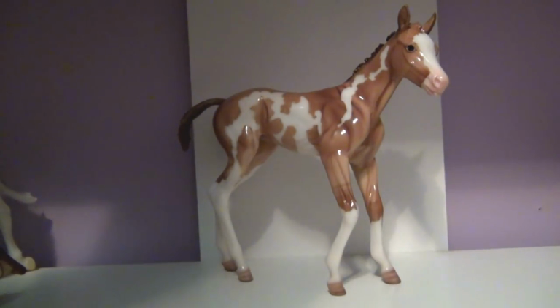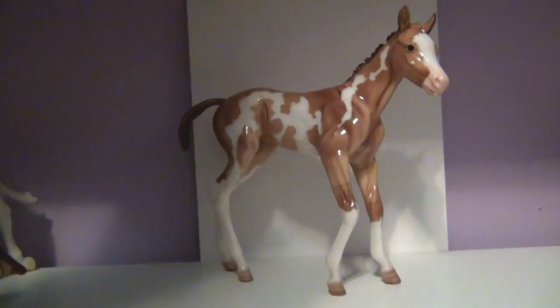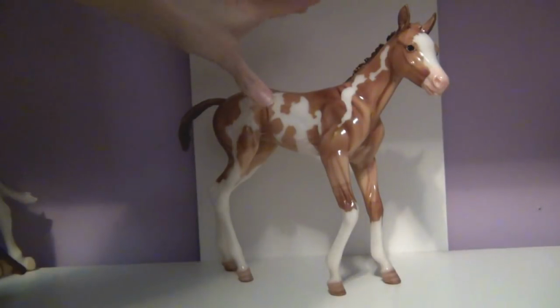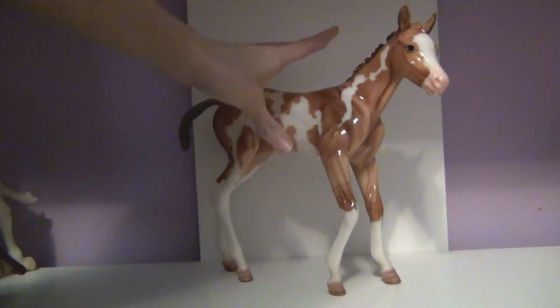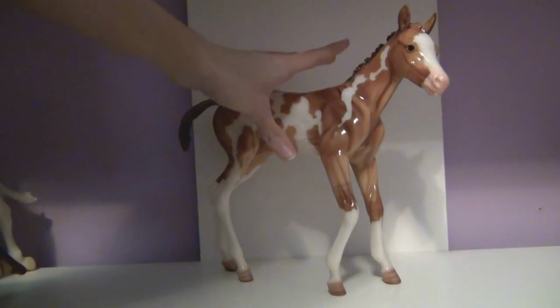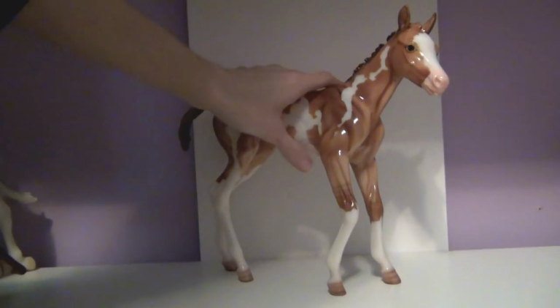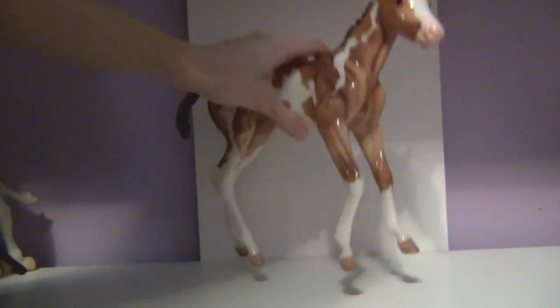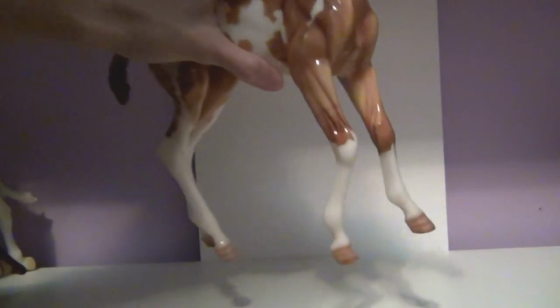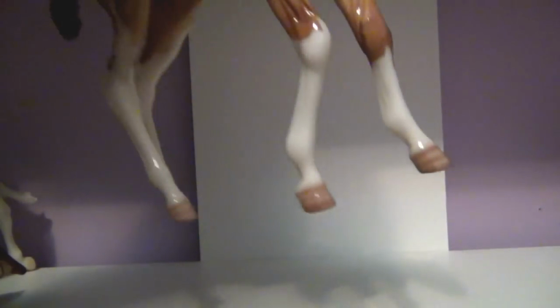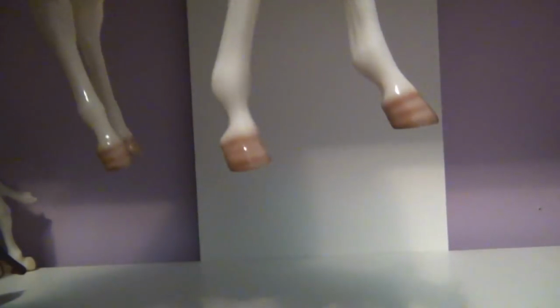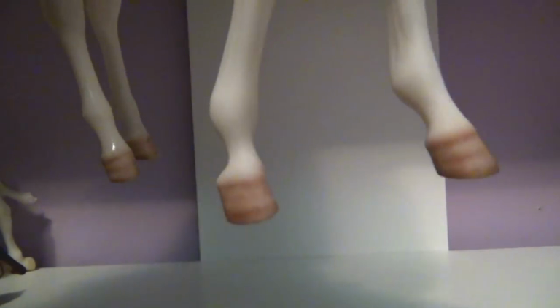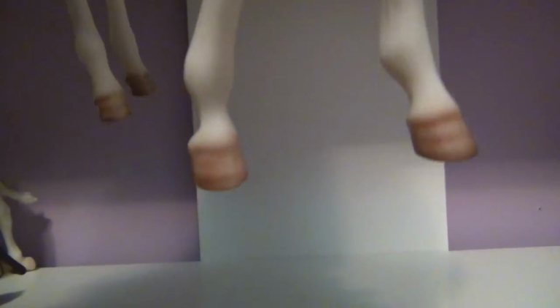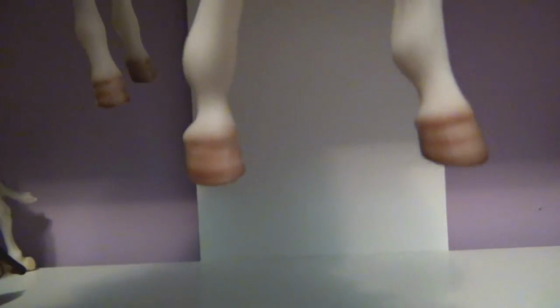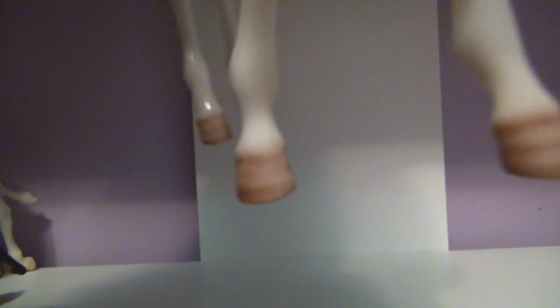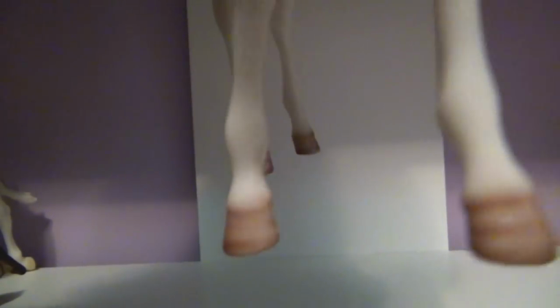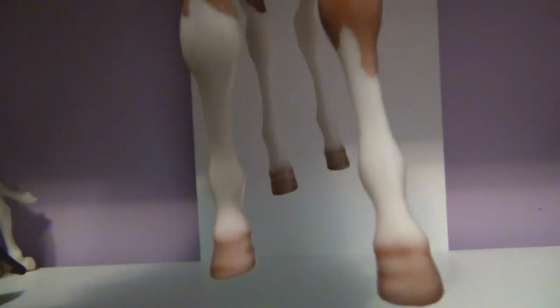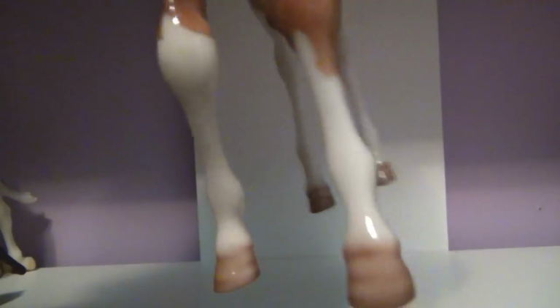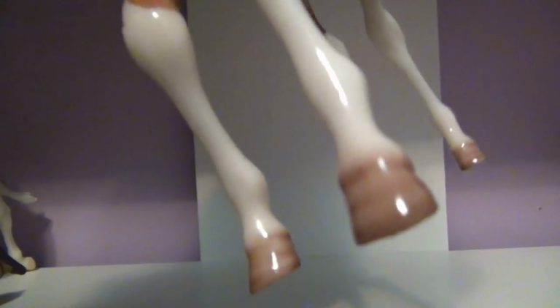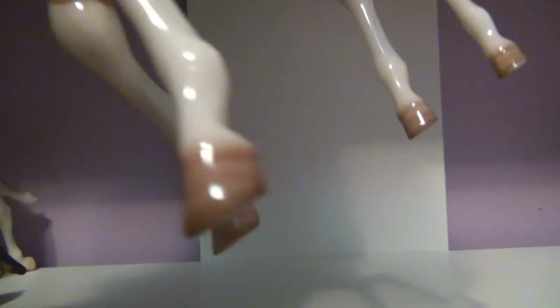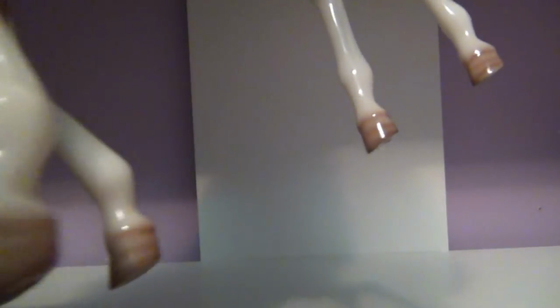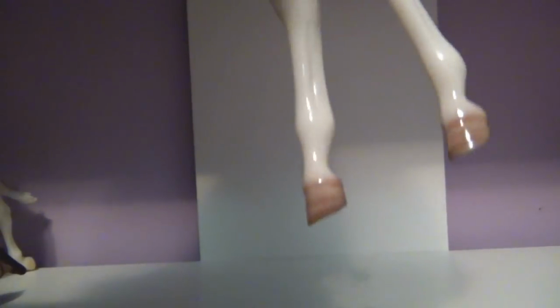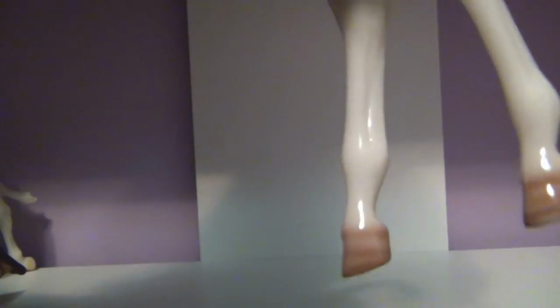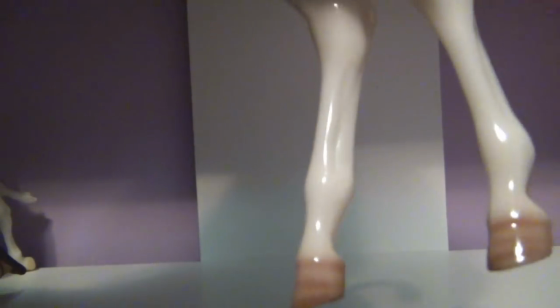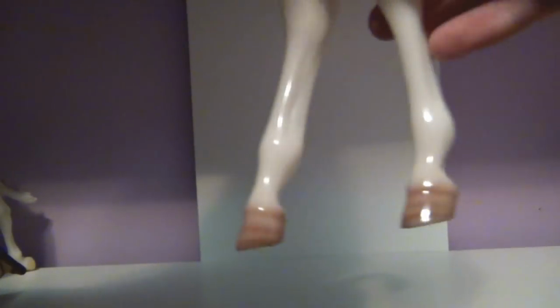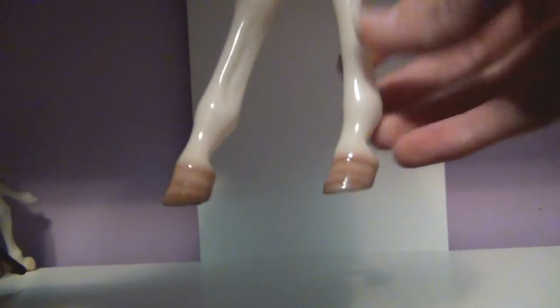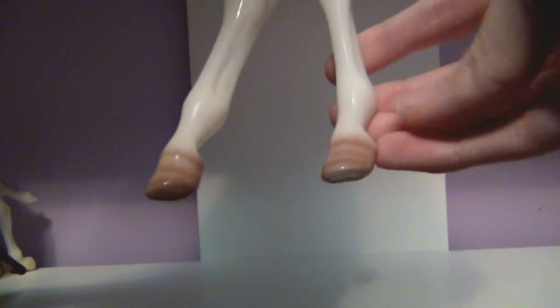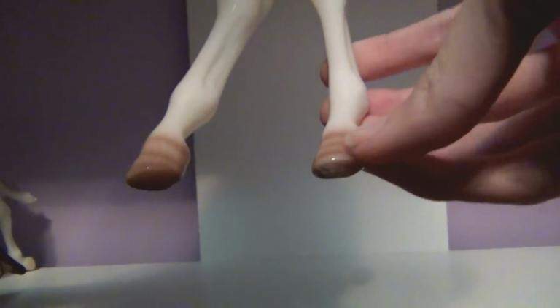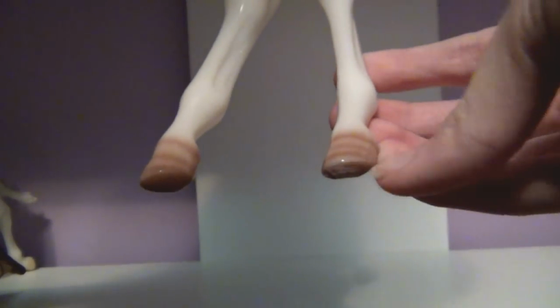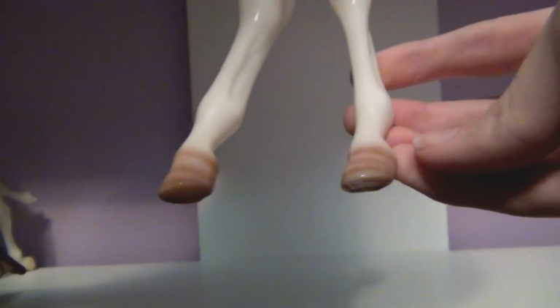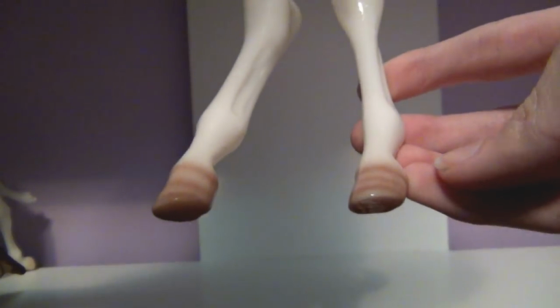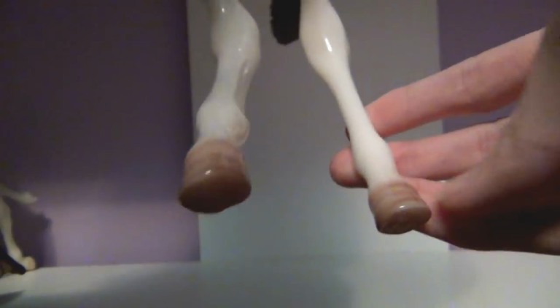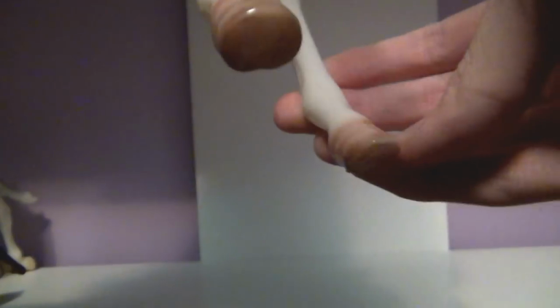Her little hooves are also super cute because they're actually striped. Pretty detailed for Breyer standards in my opinion.